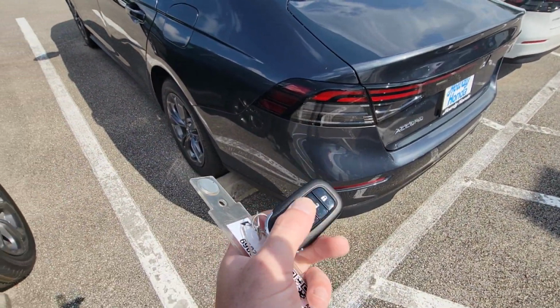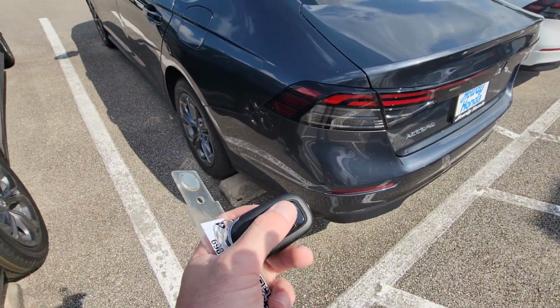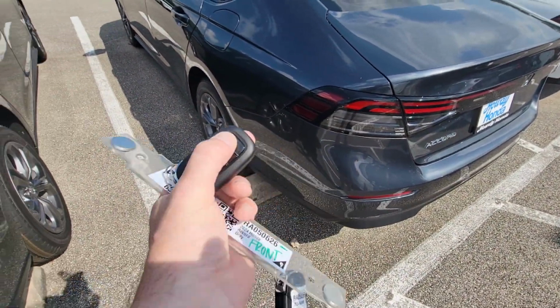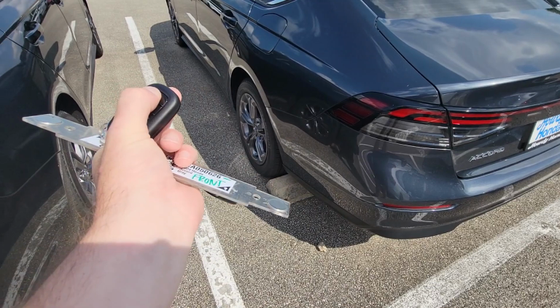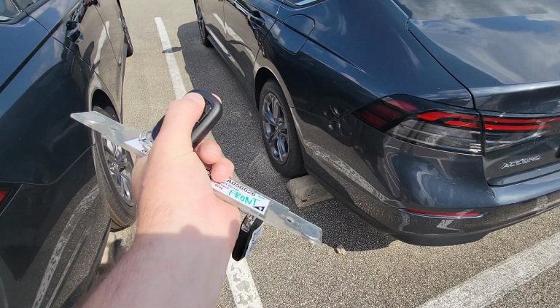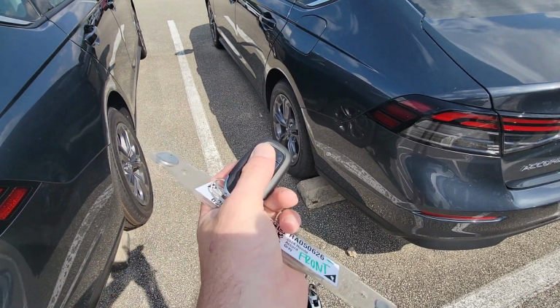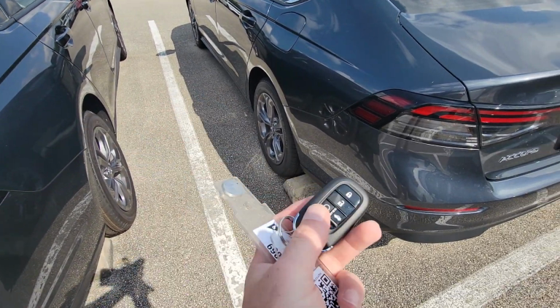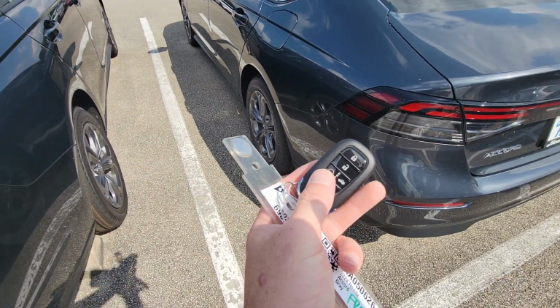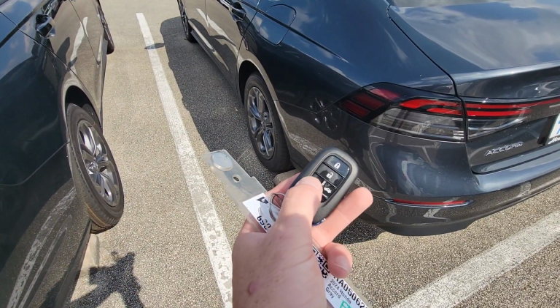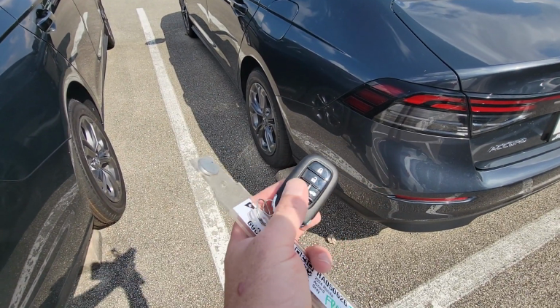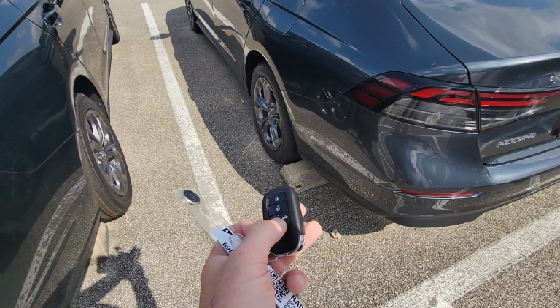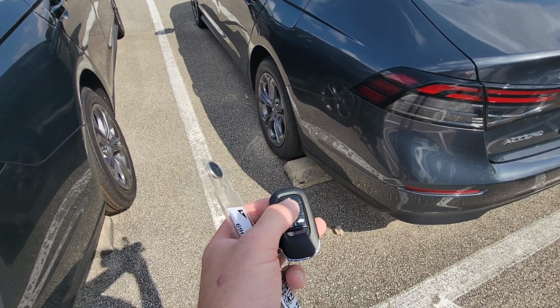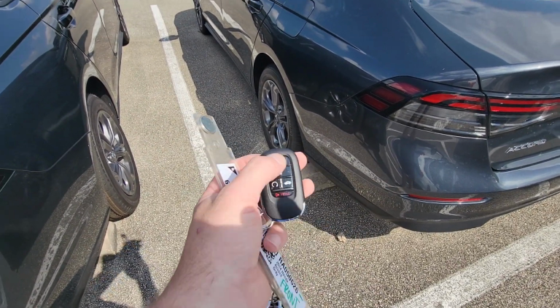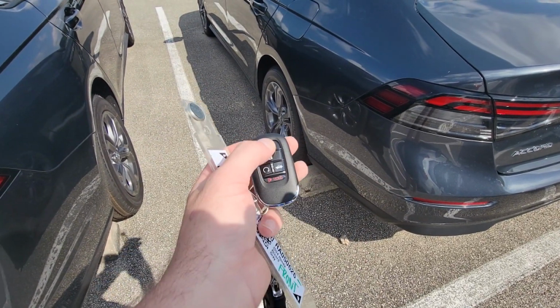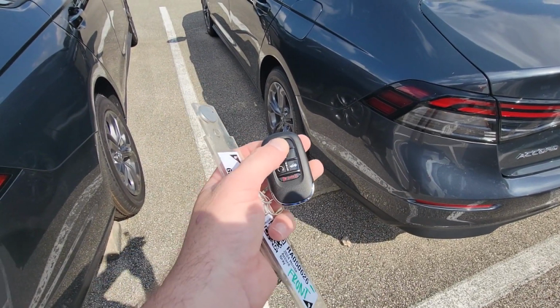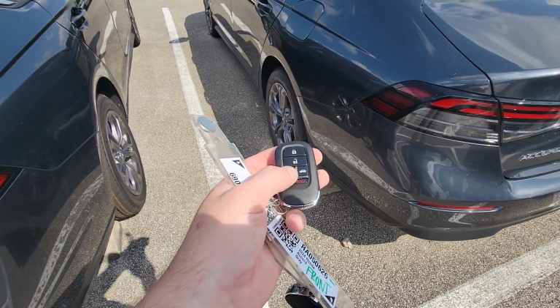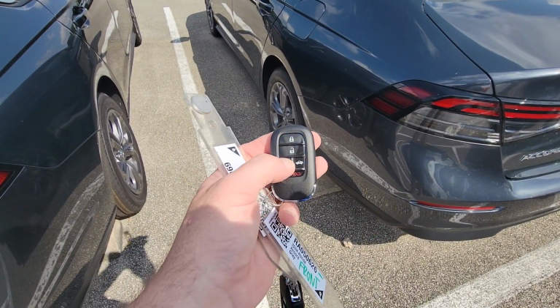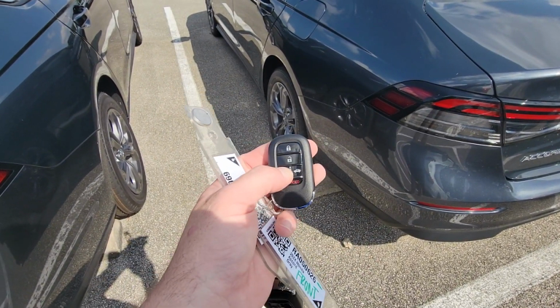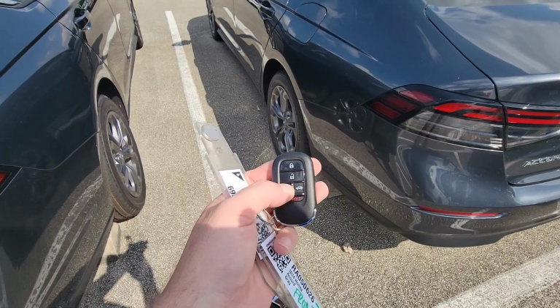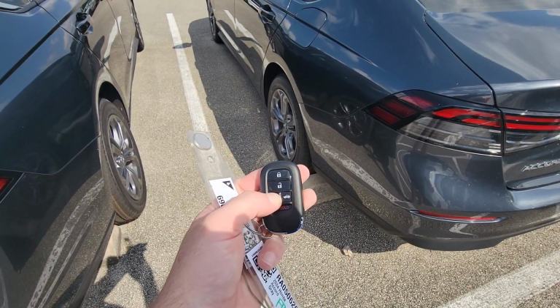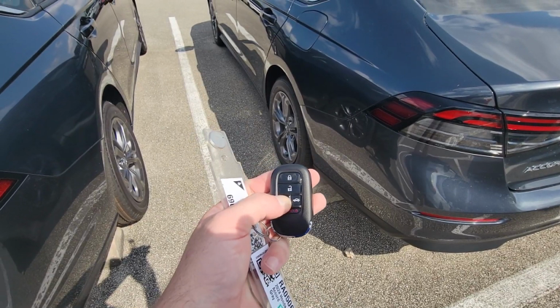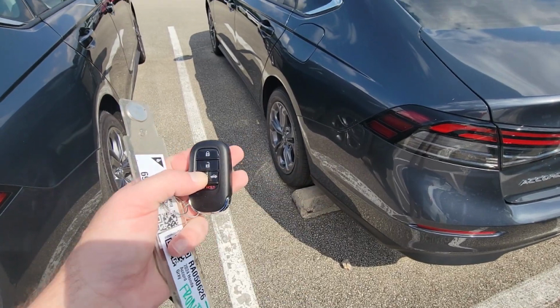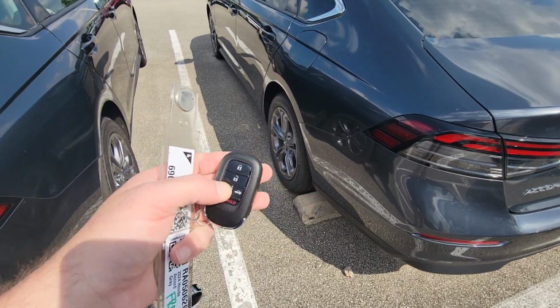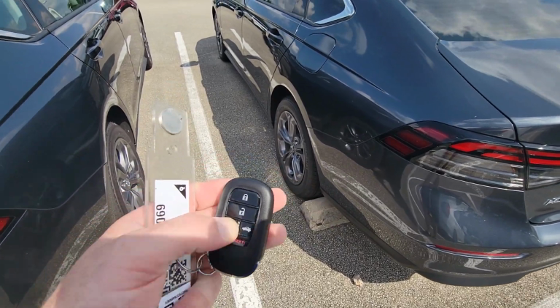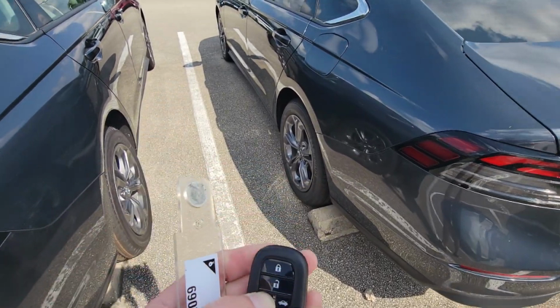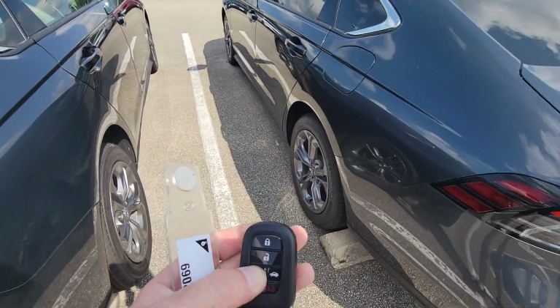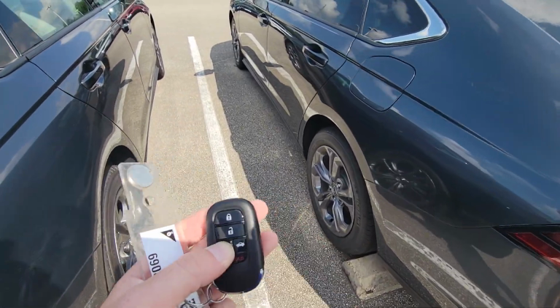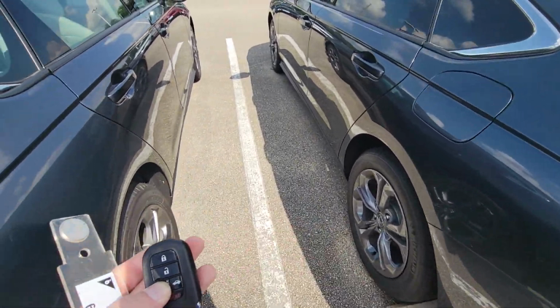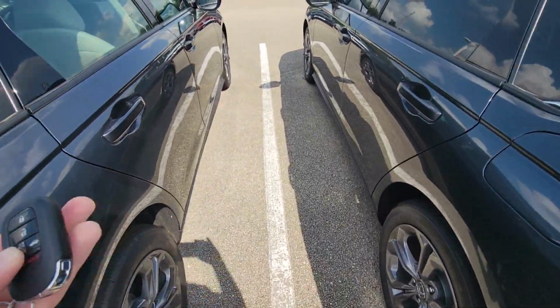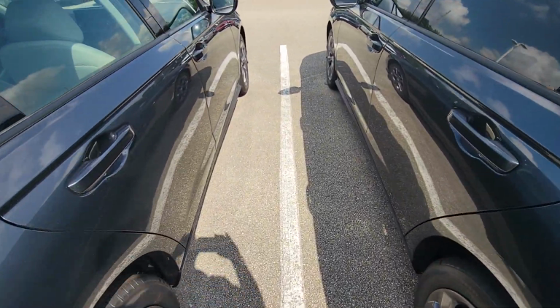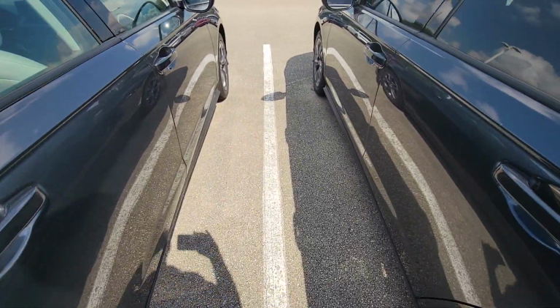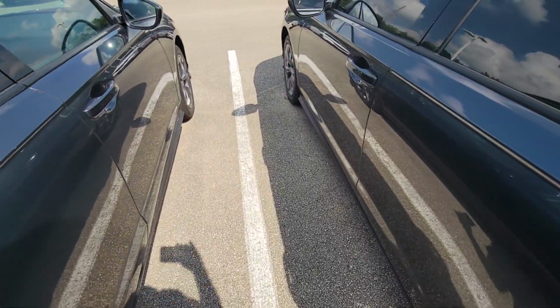You can open the trunk with the key by holding down the trunk button. The EX also gives you remote start — you activate that by pressing lock once, then holding down this button. Remote start is like a $600 add-on for Toyota and a lot of other brands.